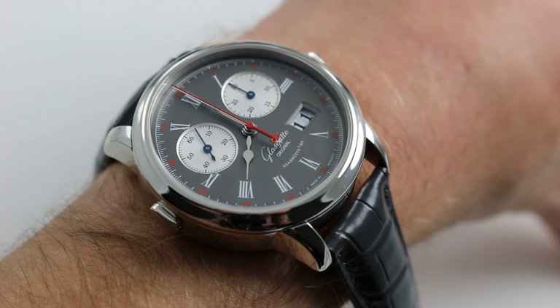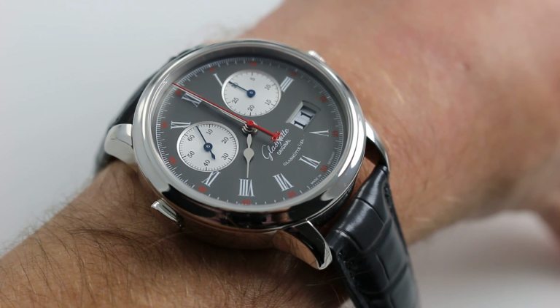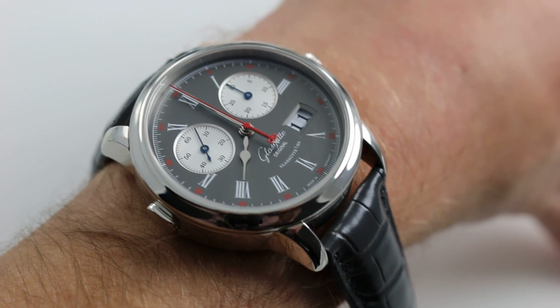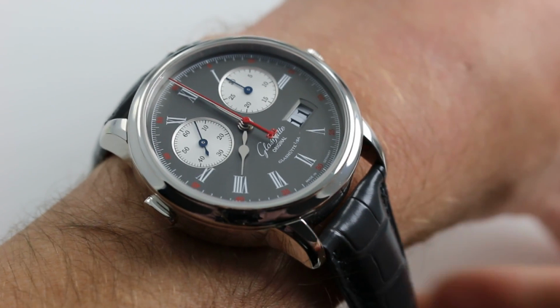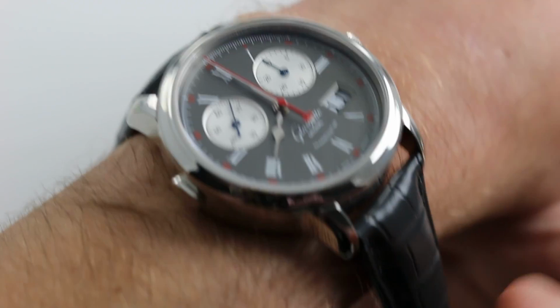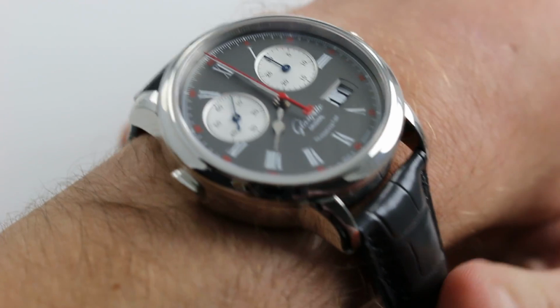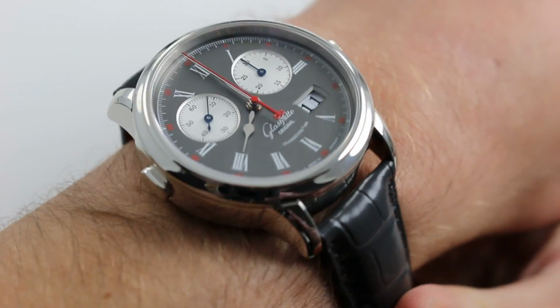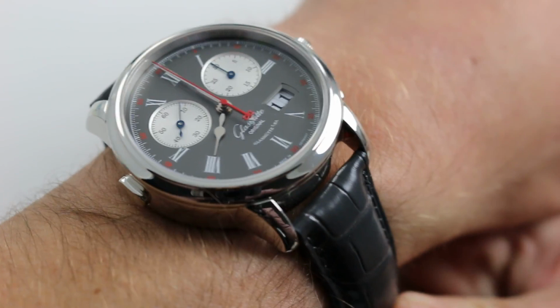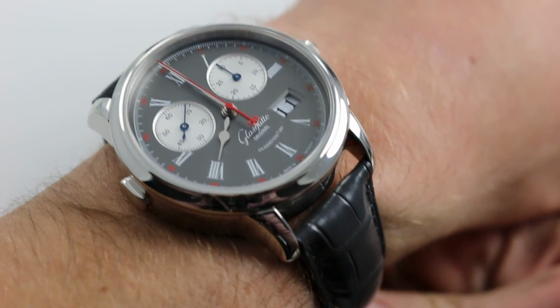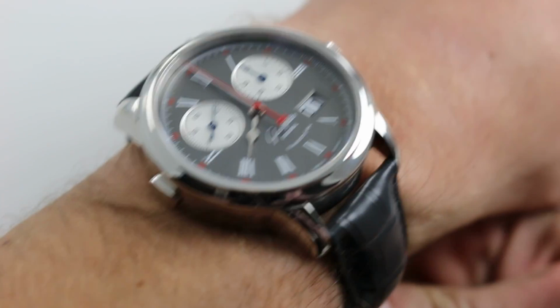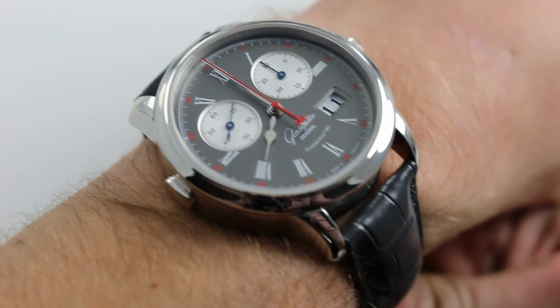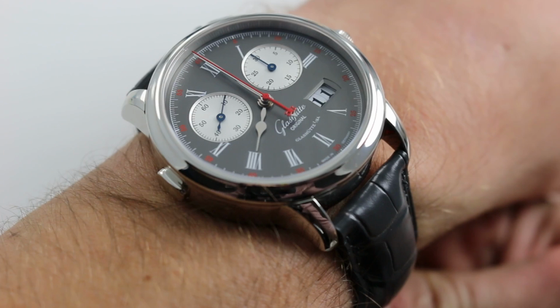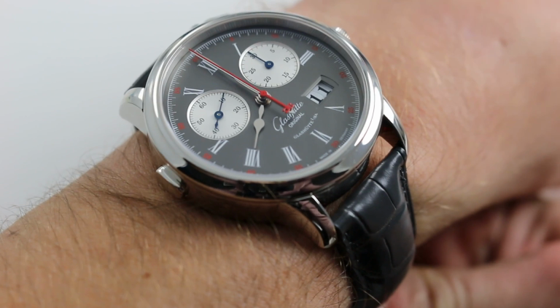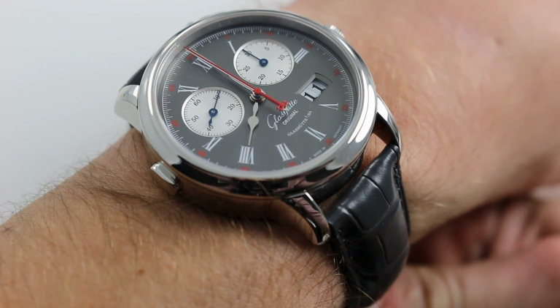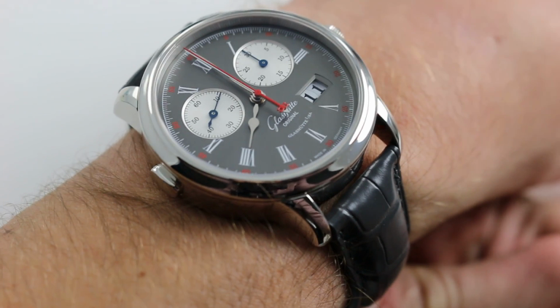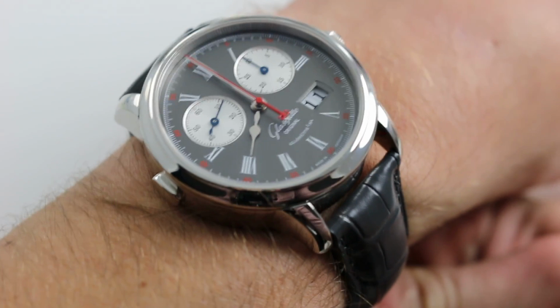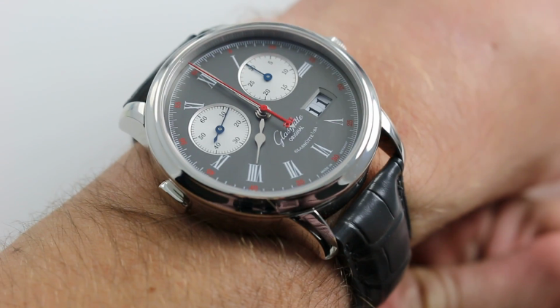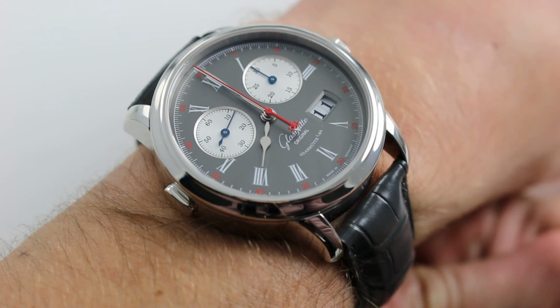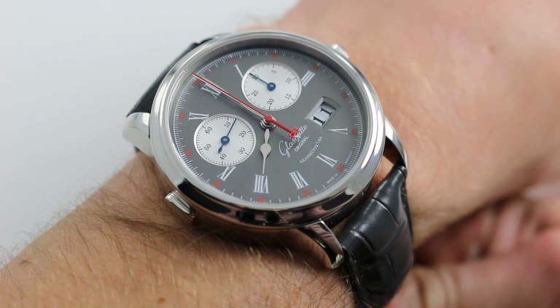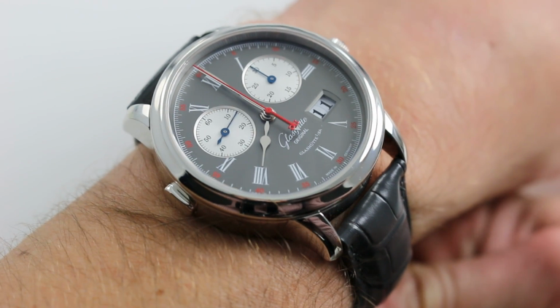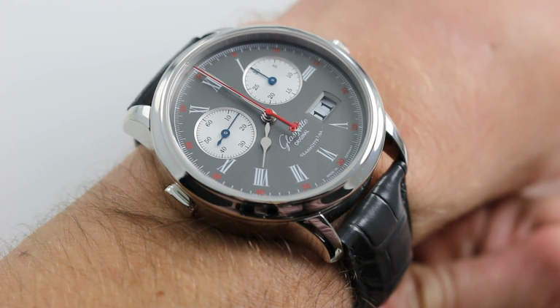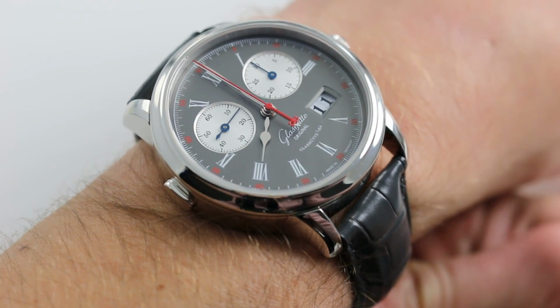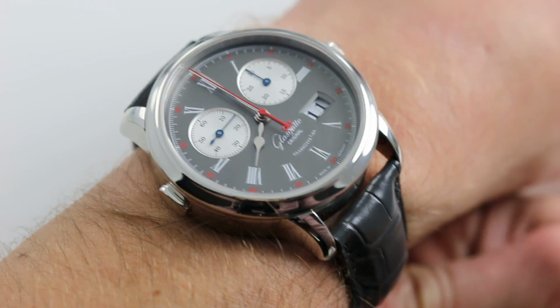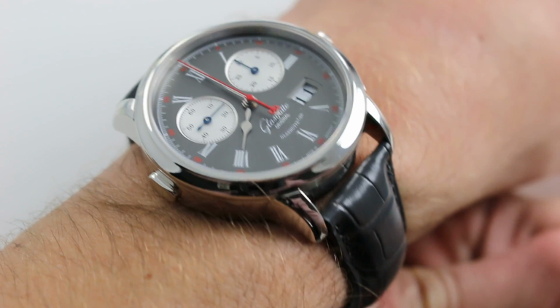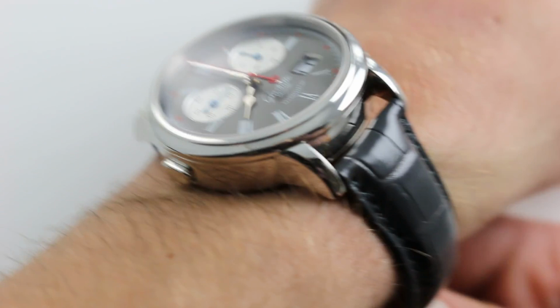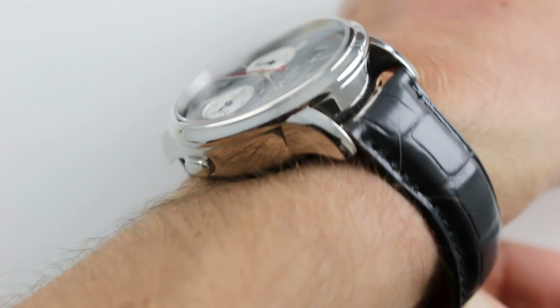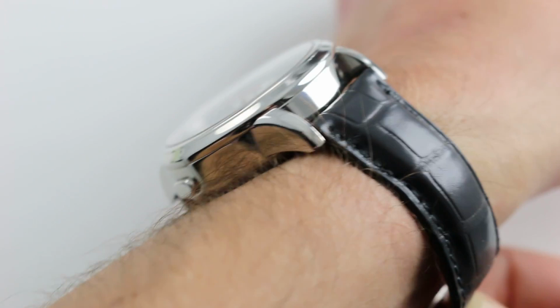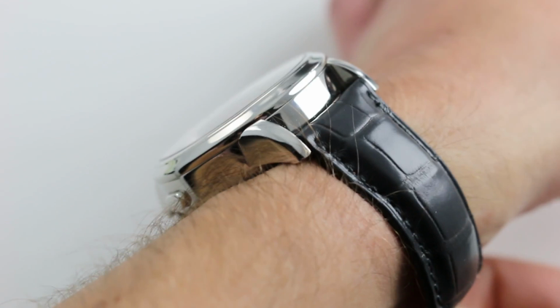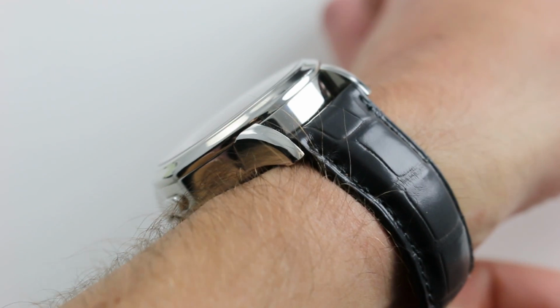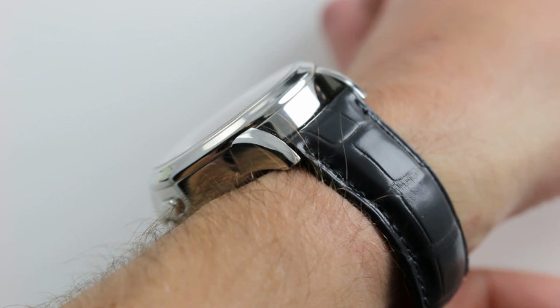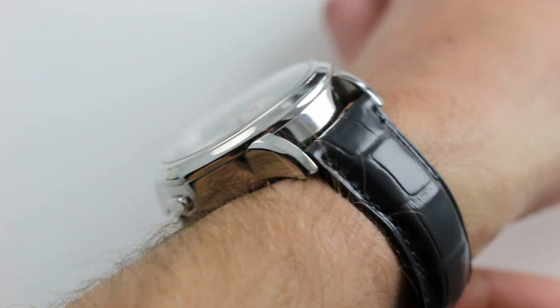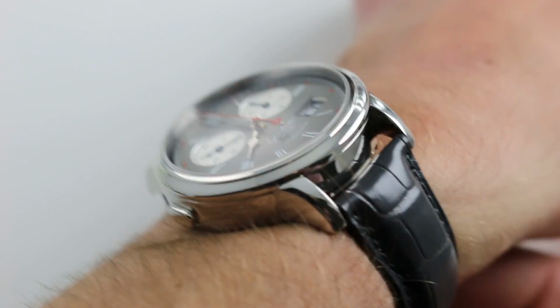Hi, I'm Tim. Welcome to our channel. Thanks for logging on. Today we're discussing the Glashütte Original Senator Rattrapante. You can see this platinum limited edition of 100 pieces on our website. Subscribe to our YouTube channel if you enjoy these videos.